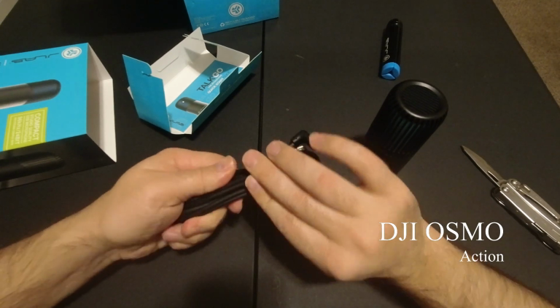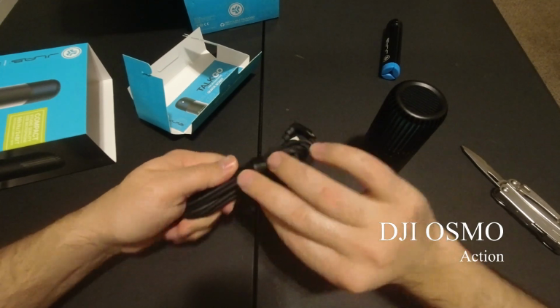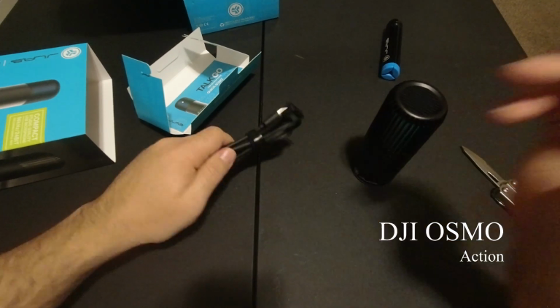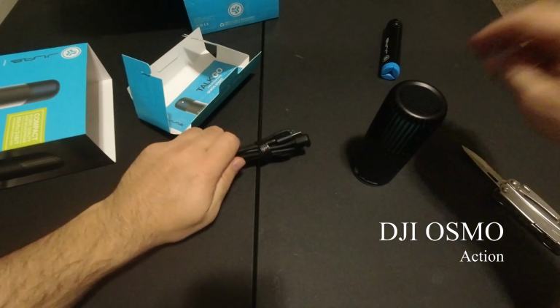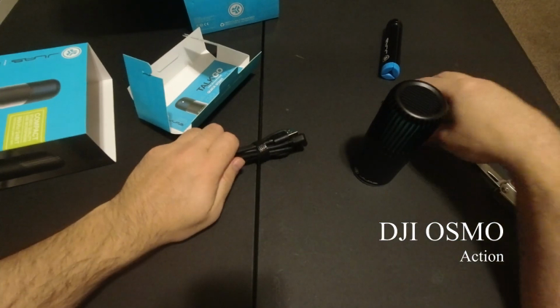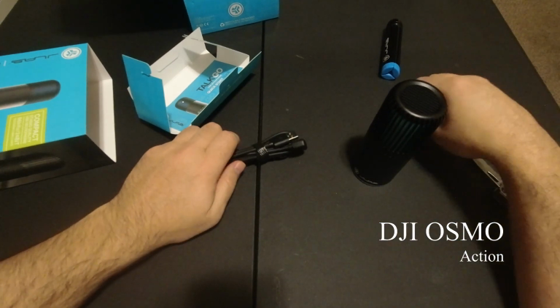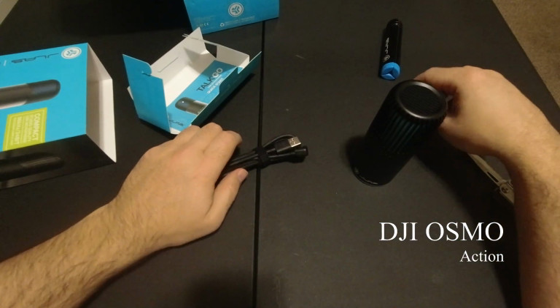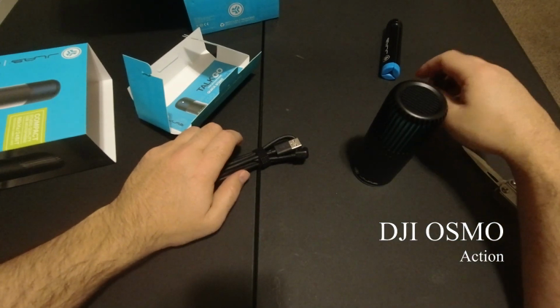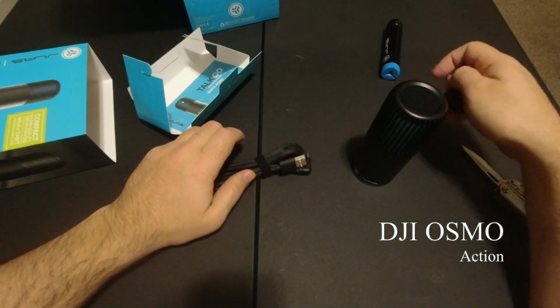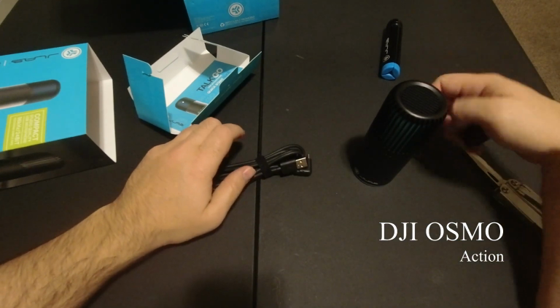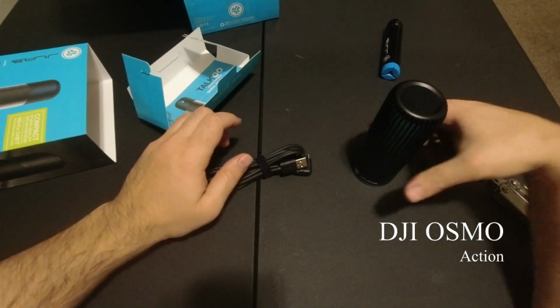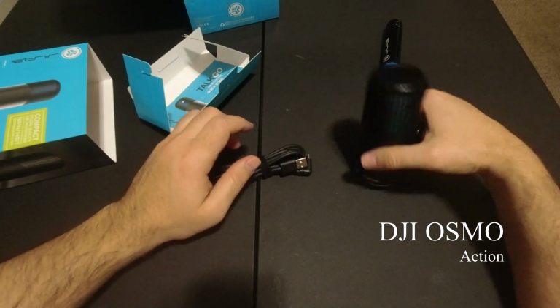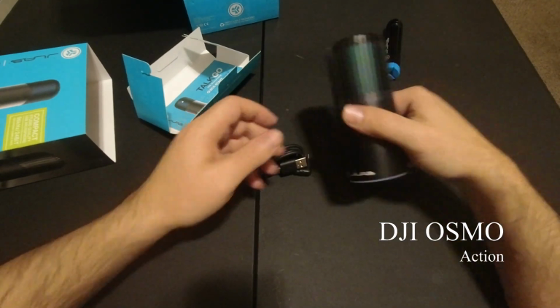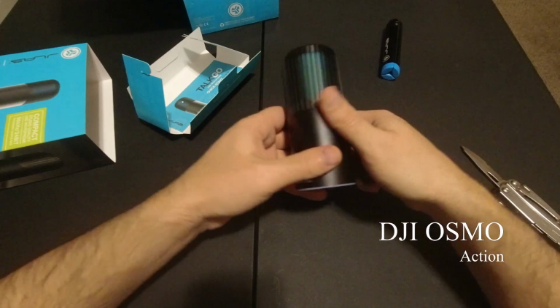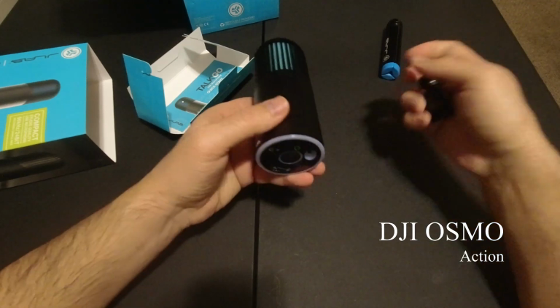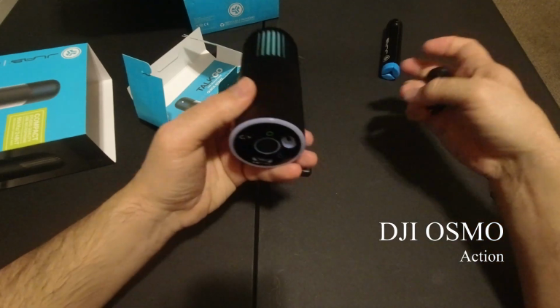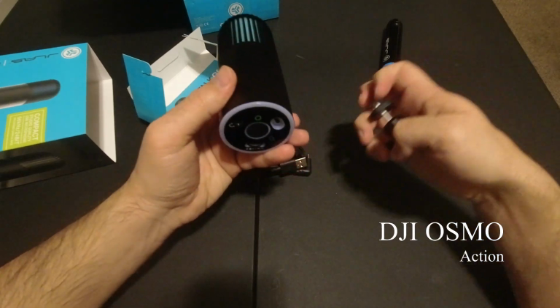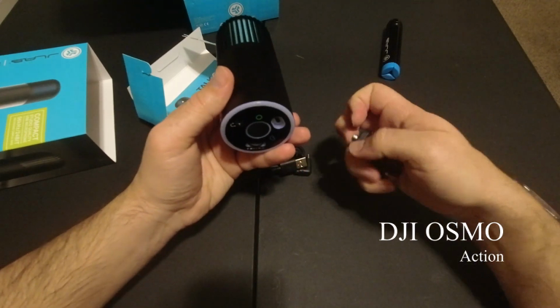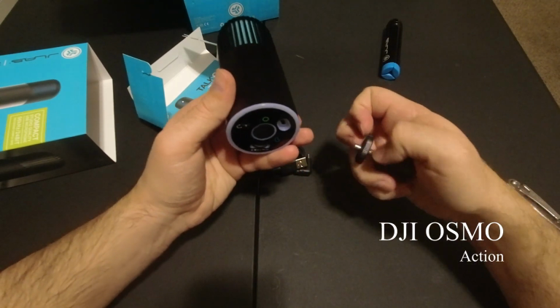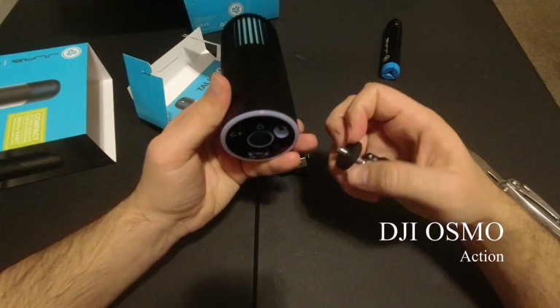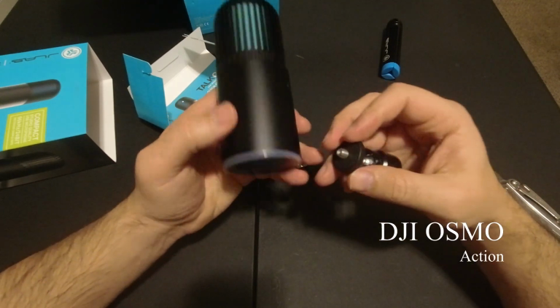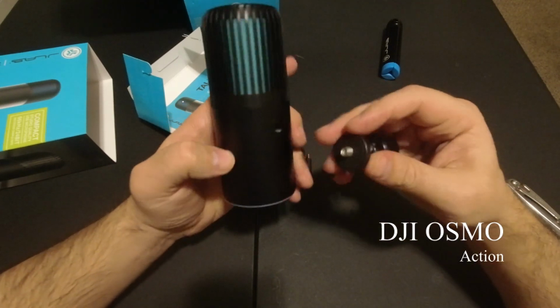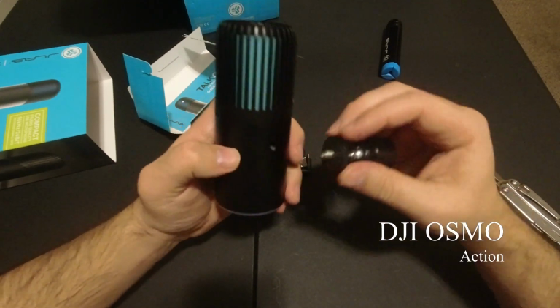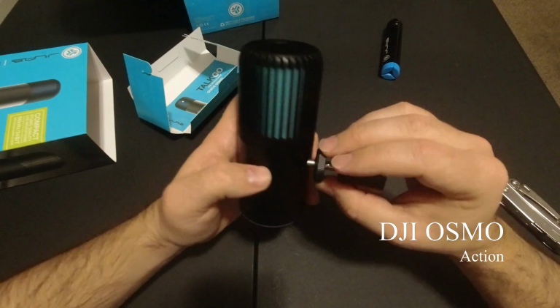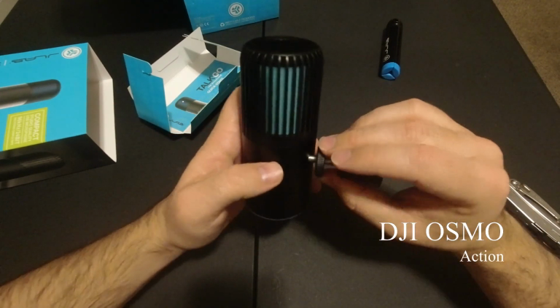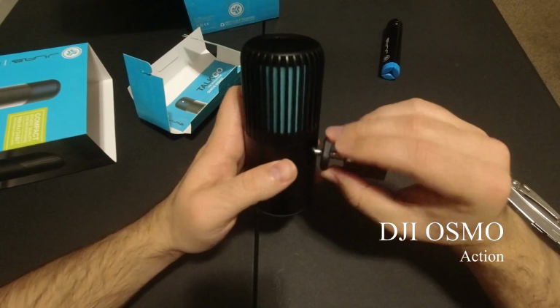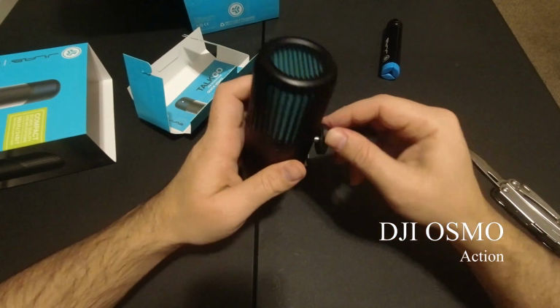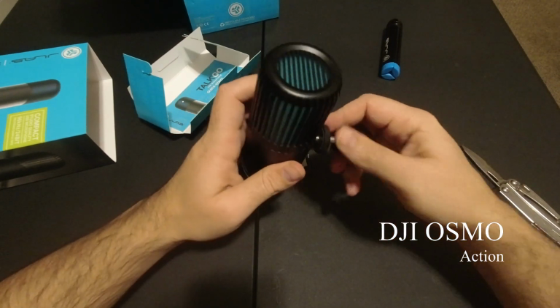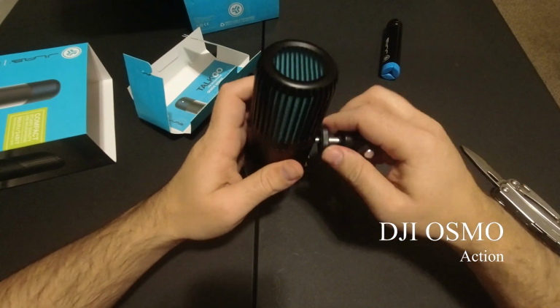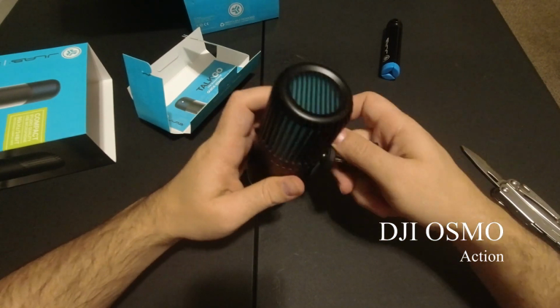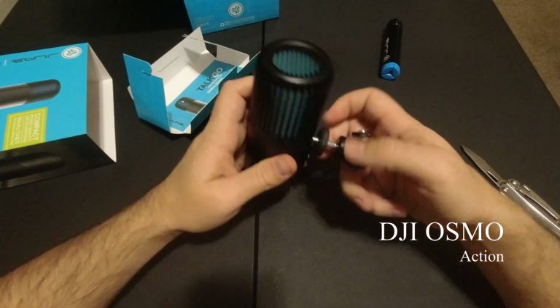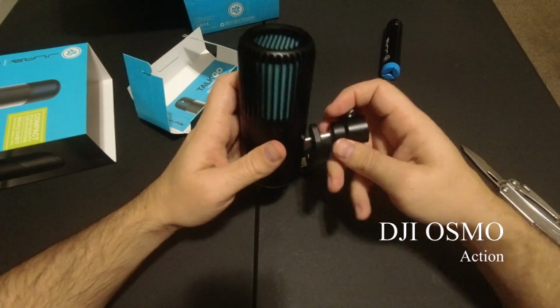I mean, I bought this because it was the cheapest microphone out there, but I'm surprised — I'm happily surprised. So good.